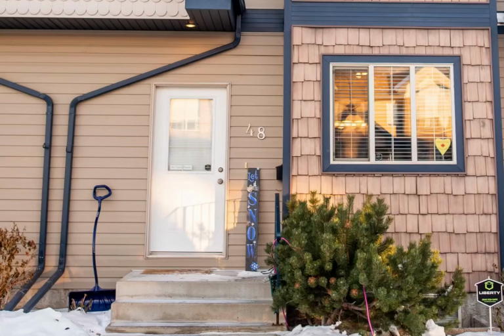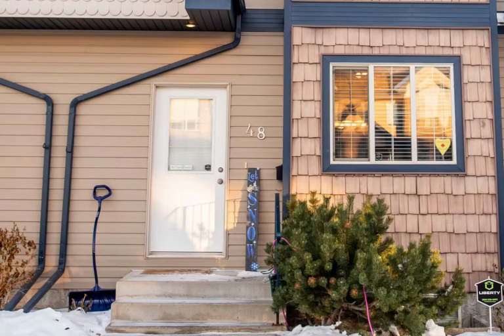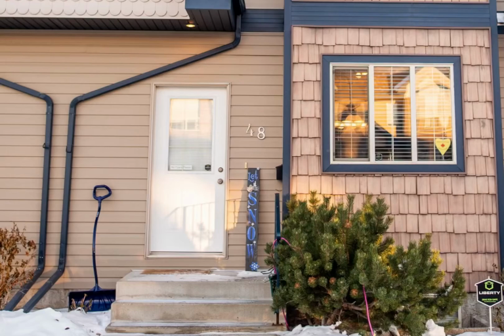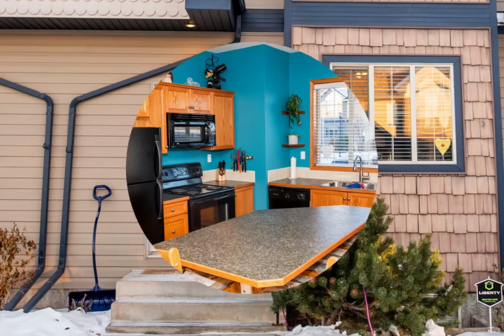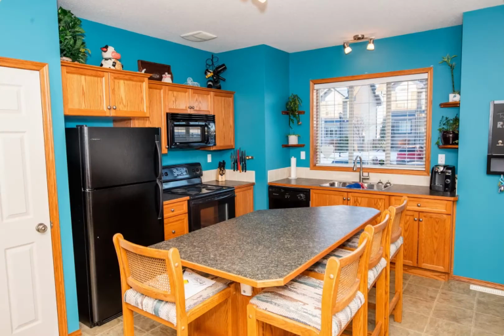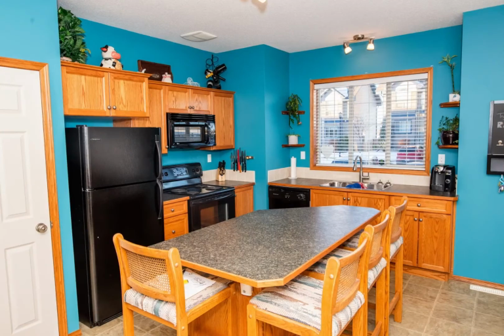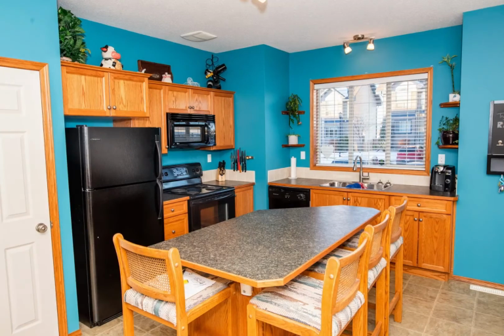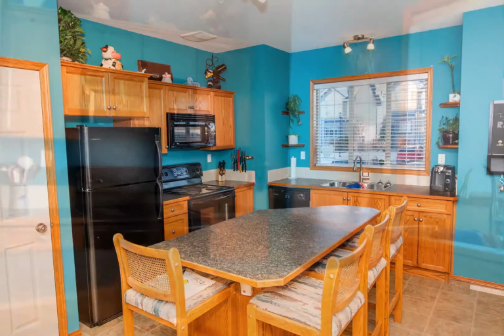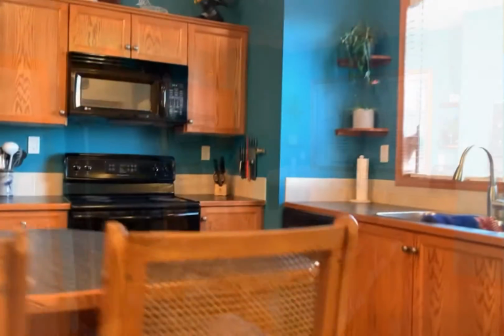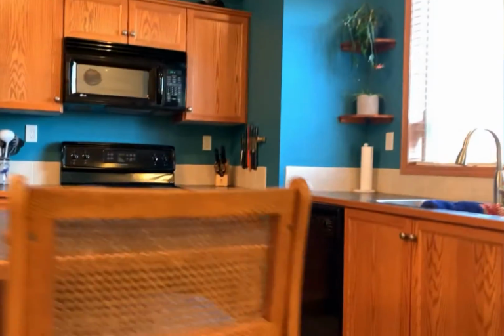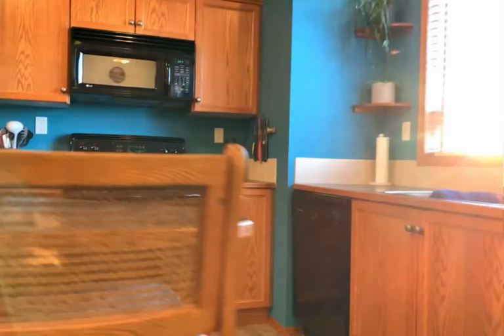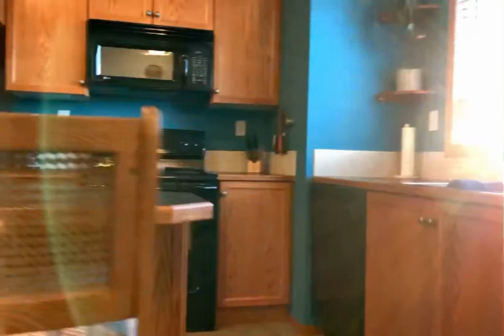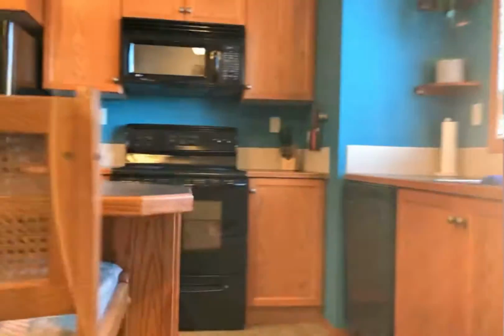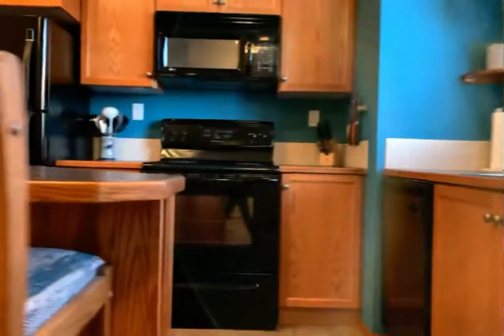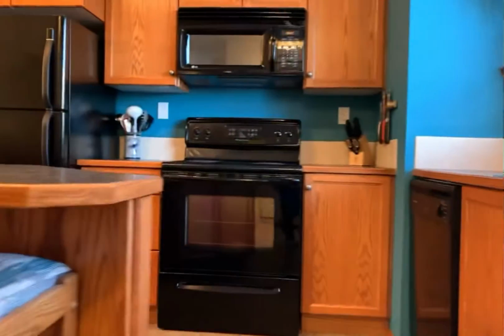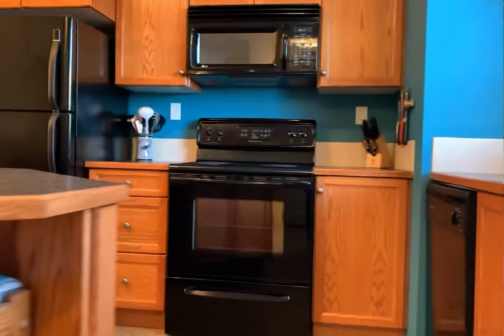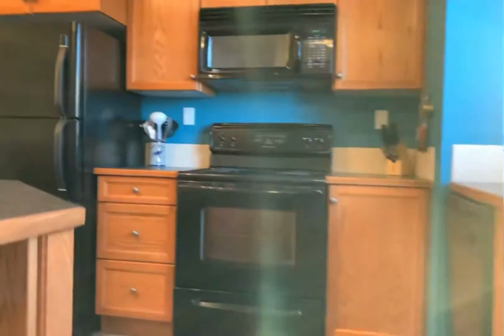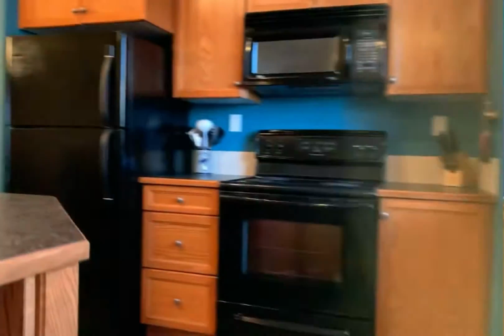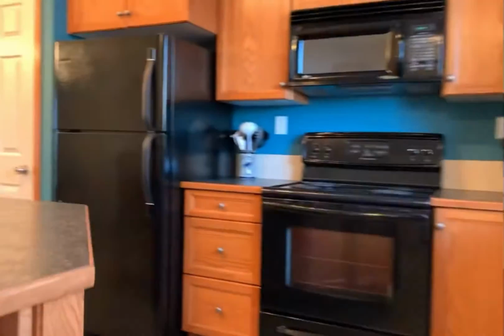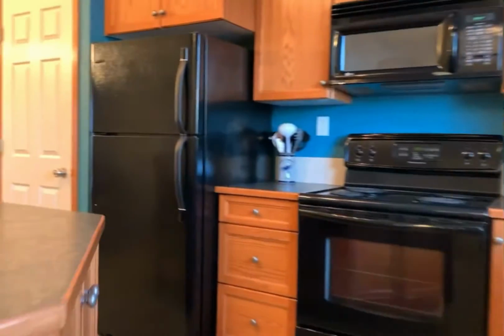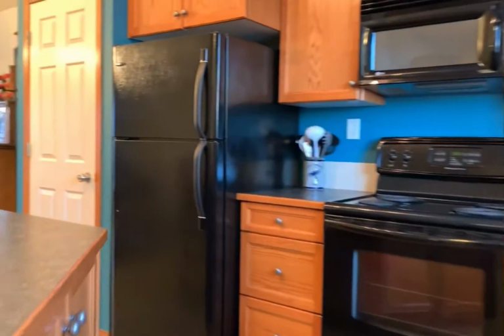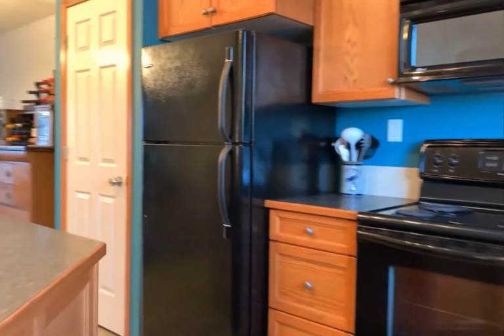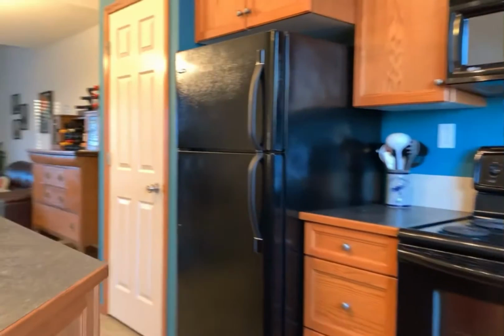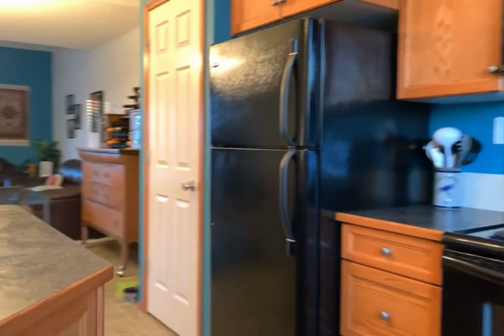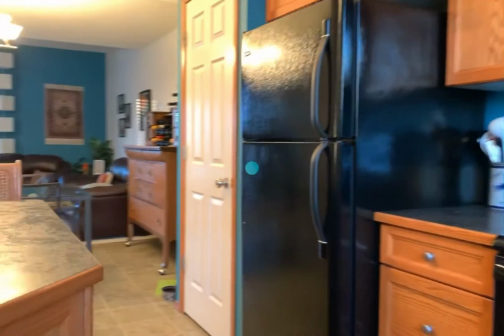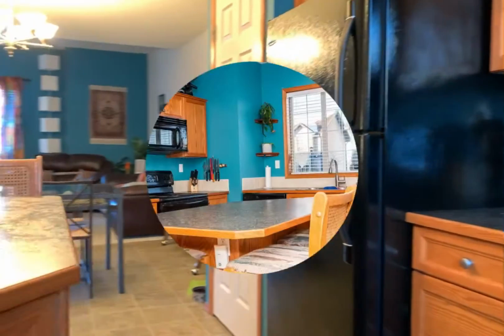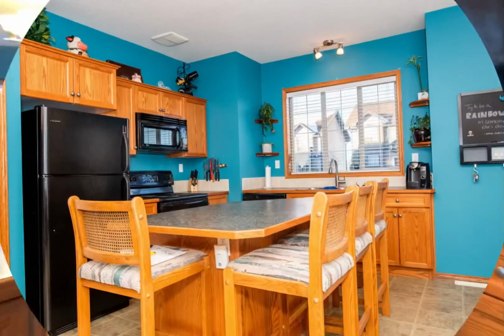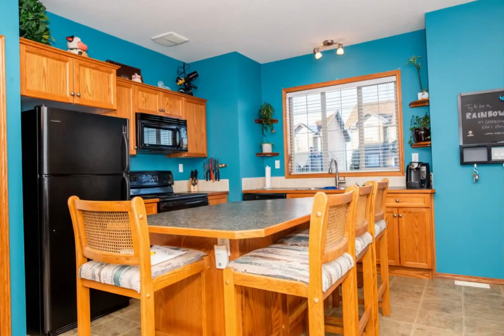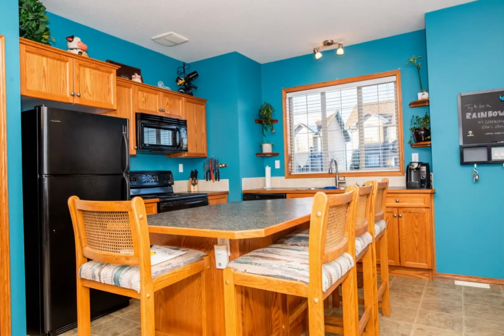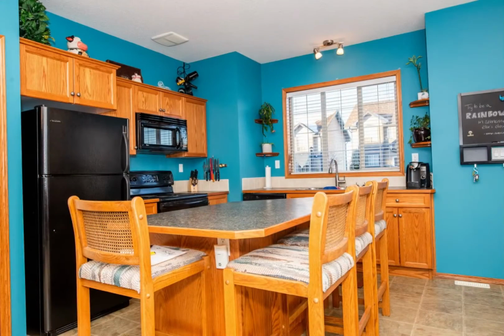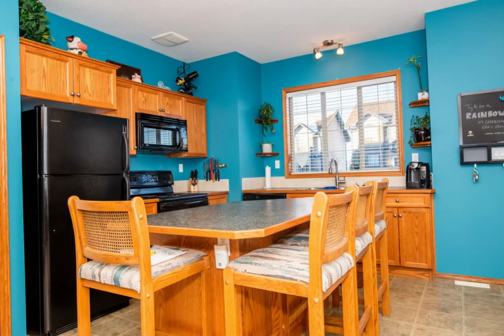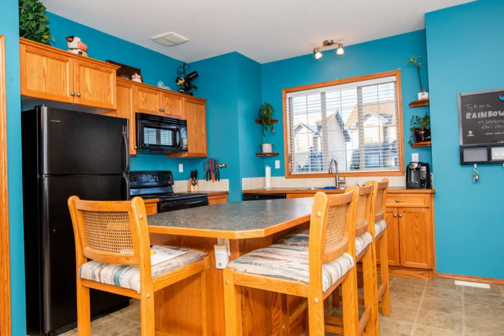This townhome is located in the desirable southeast part of Red Deer. The kitchen has an abundance of cabinets with an island and eating area.